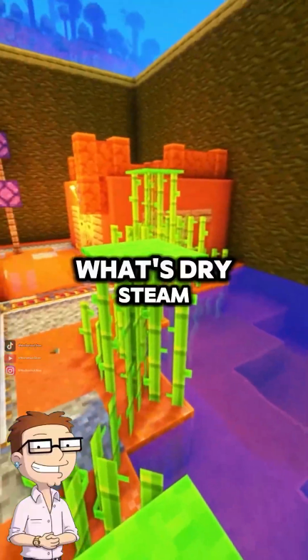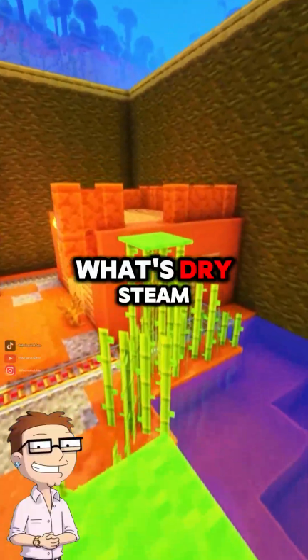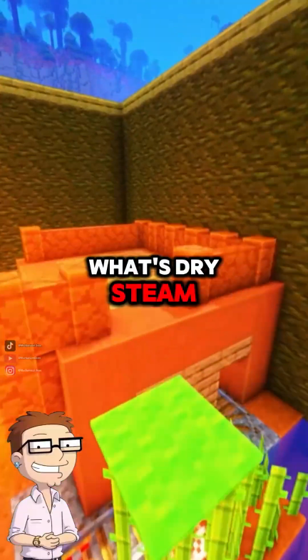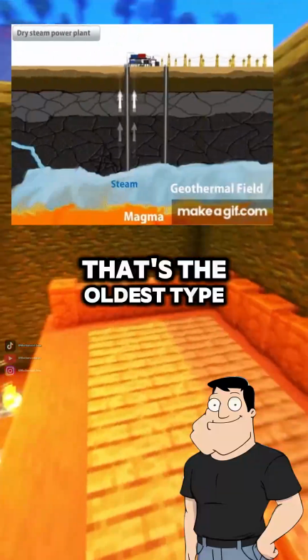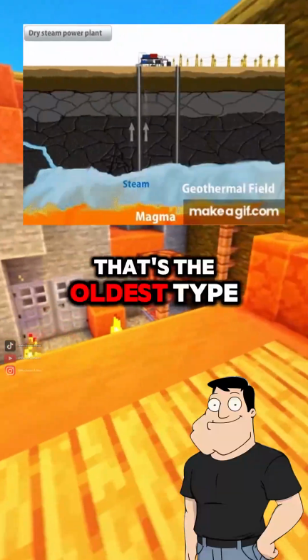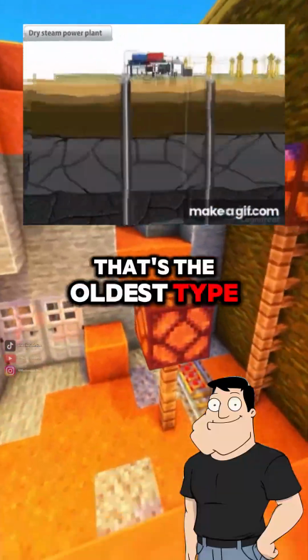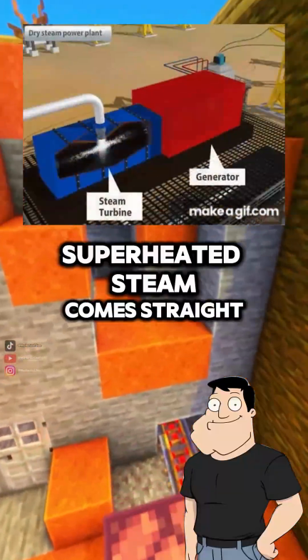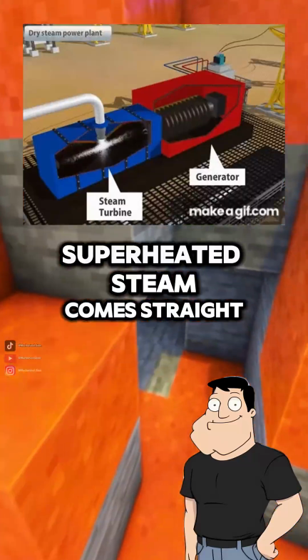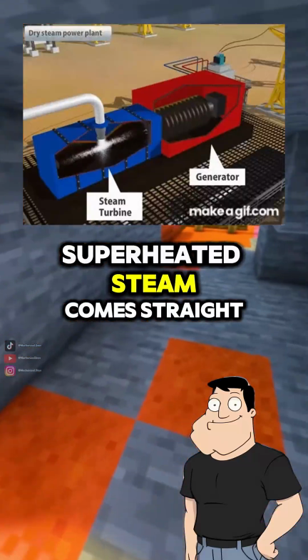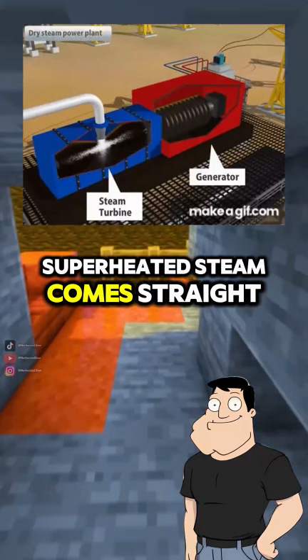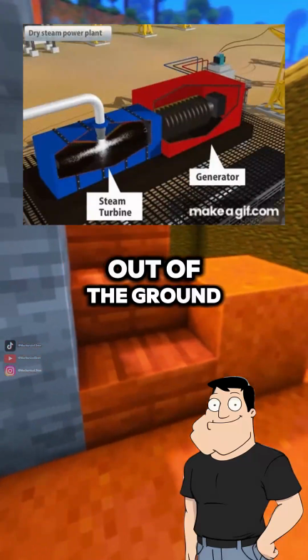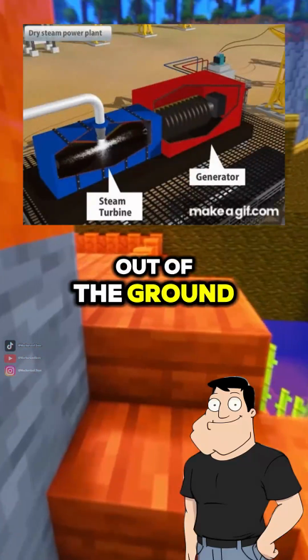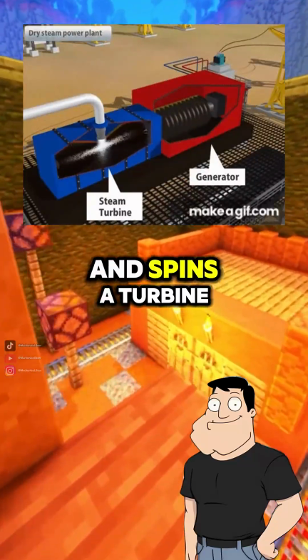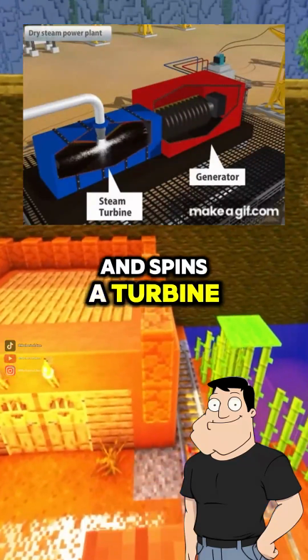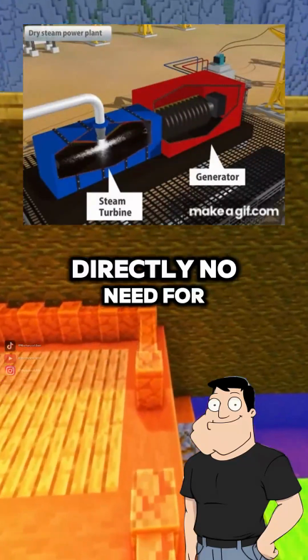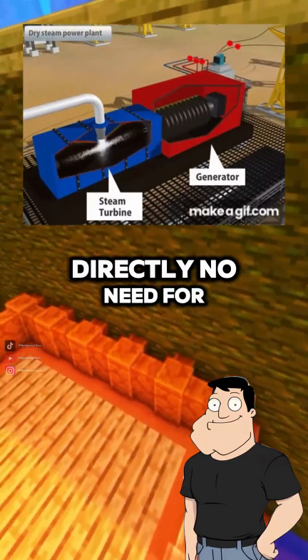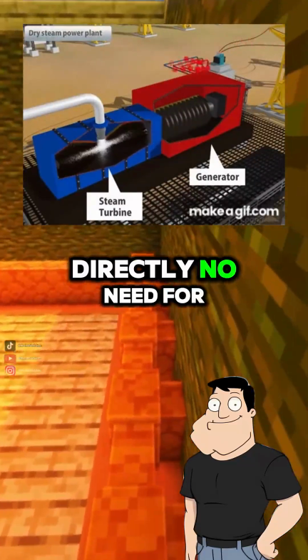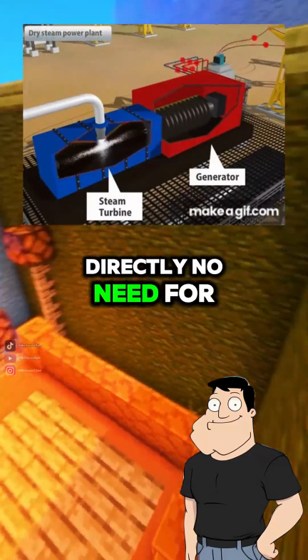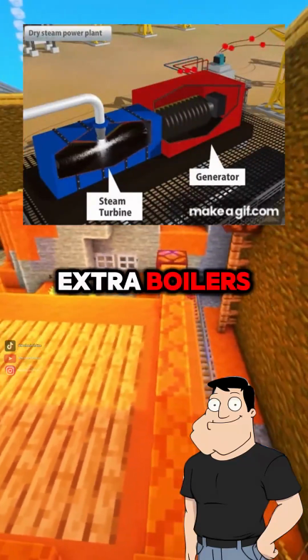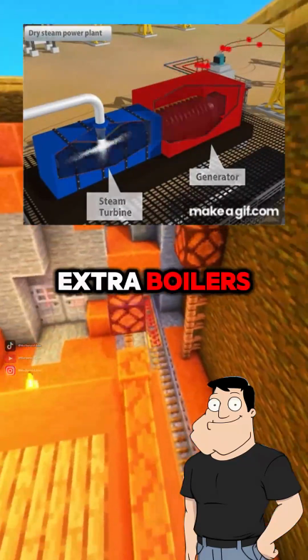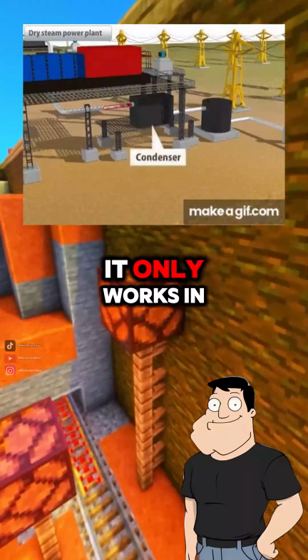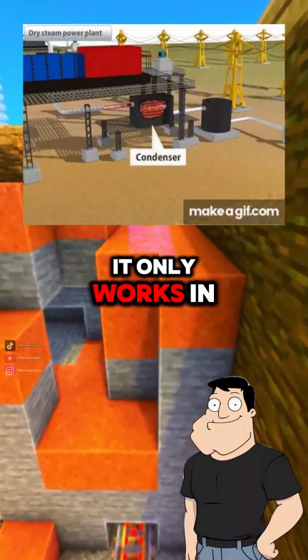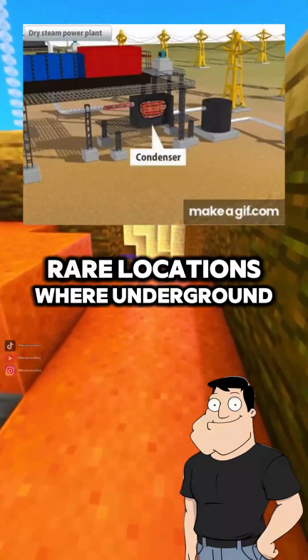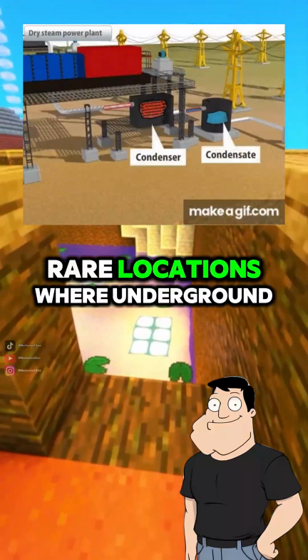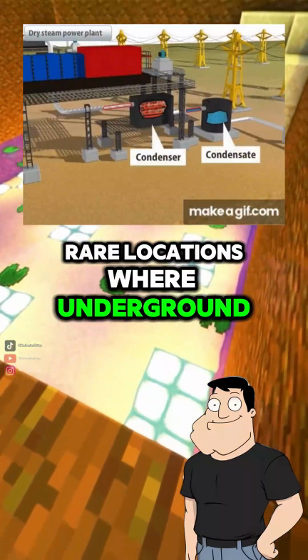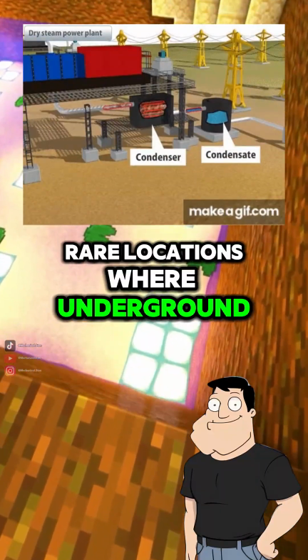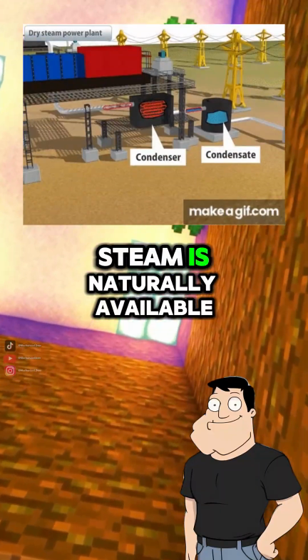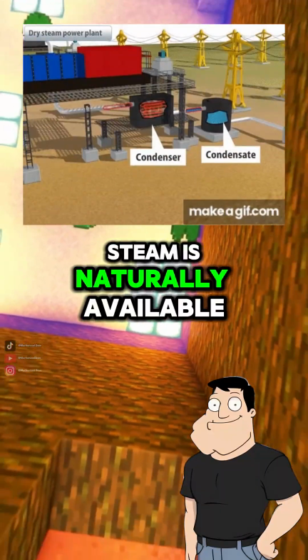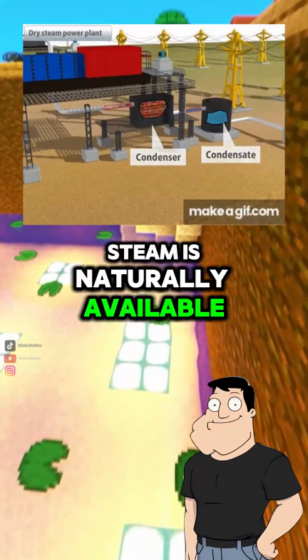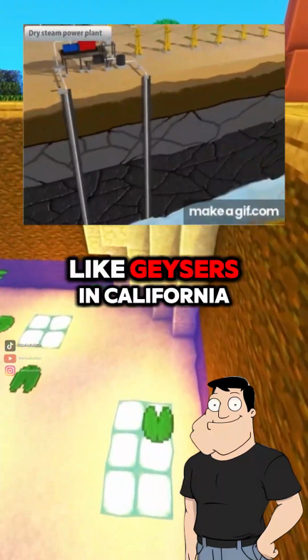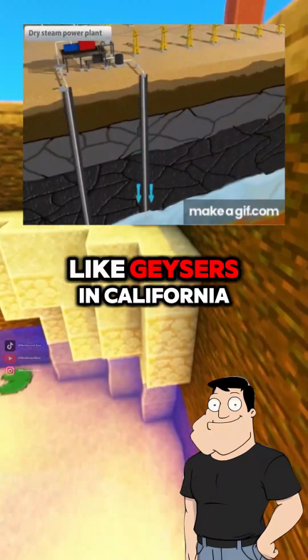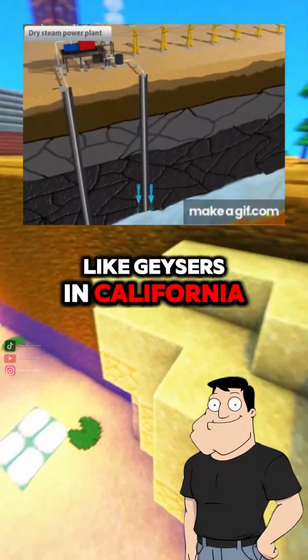What's dry steam? That's the oldest type. Superheated steam comes straight out of the ground and spins a turbine directly — no need for extra boilers. It only works in rare locations where underground steam is naturally available, like geysers in California.